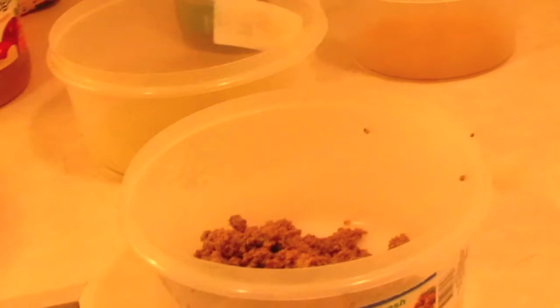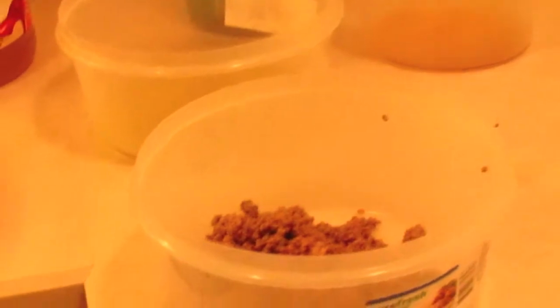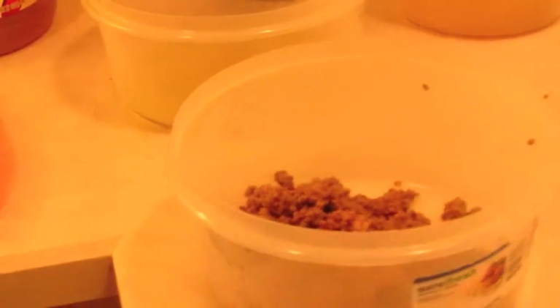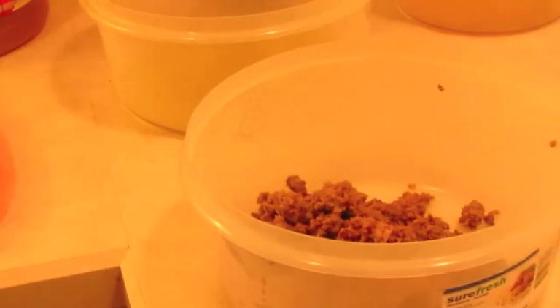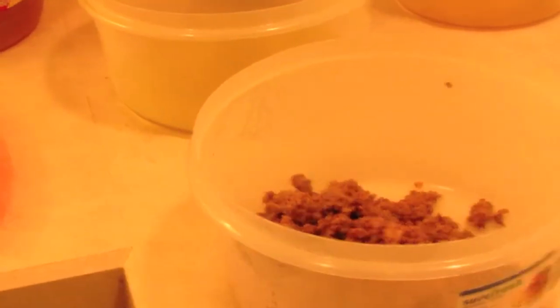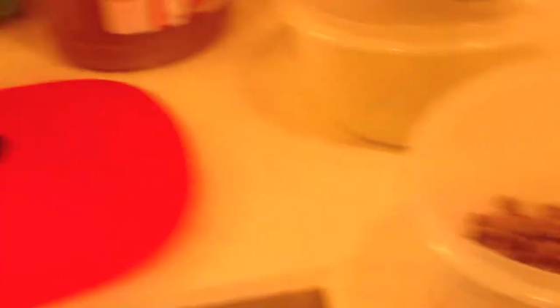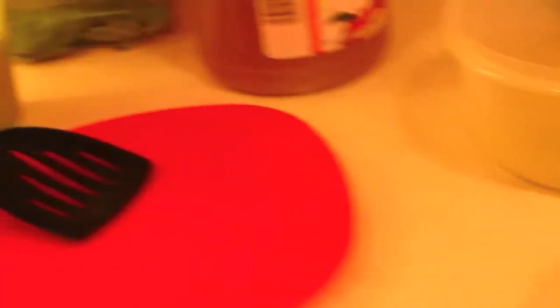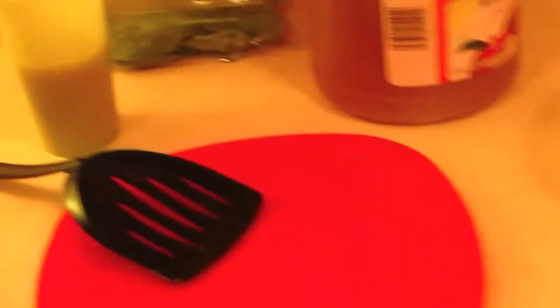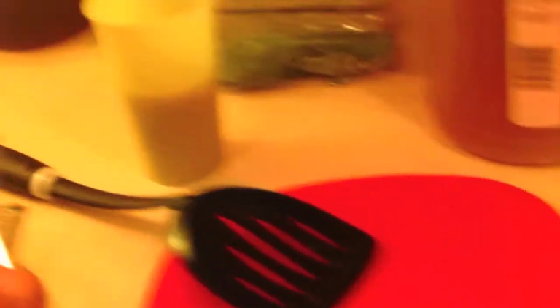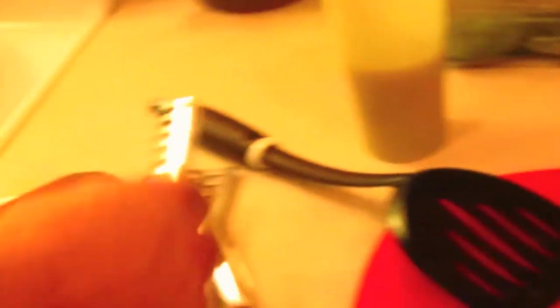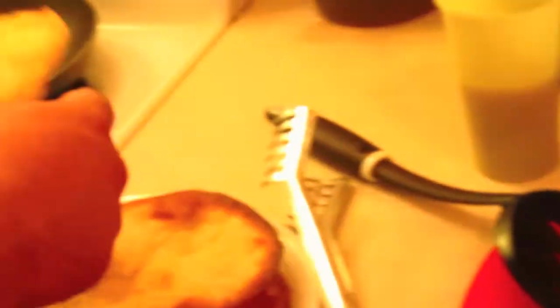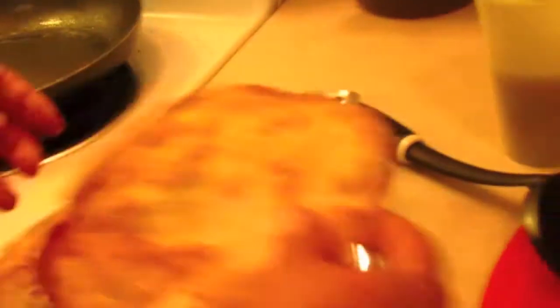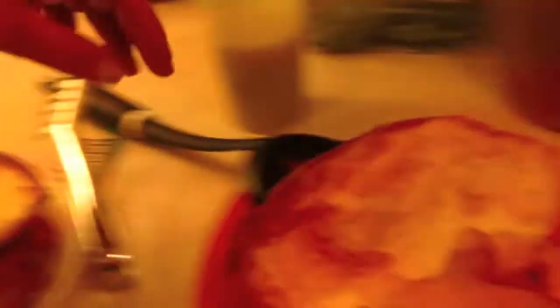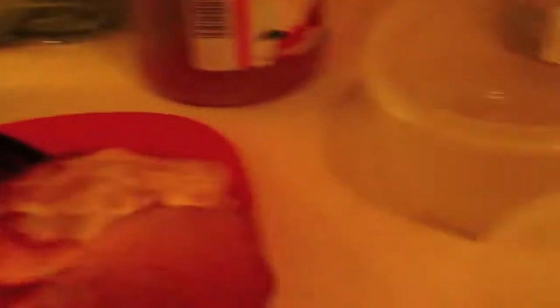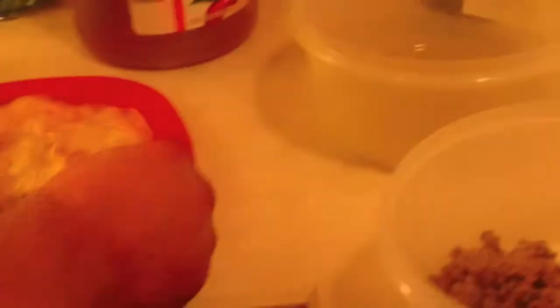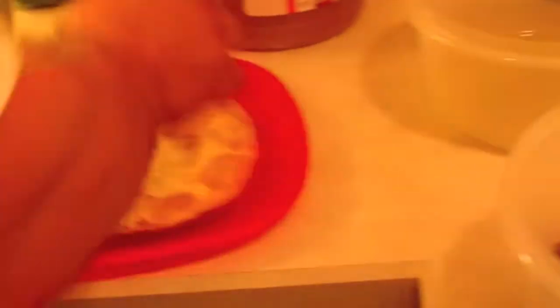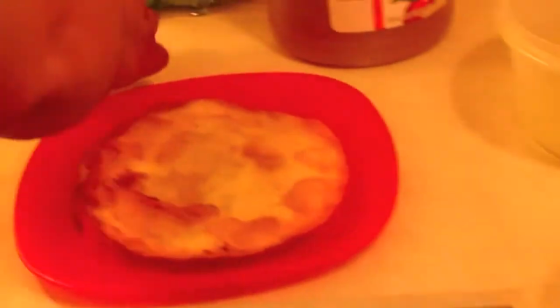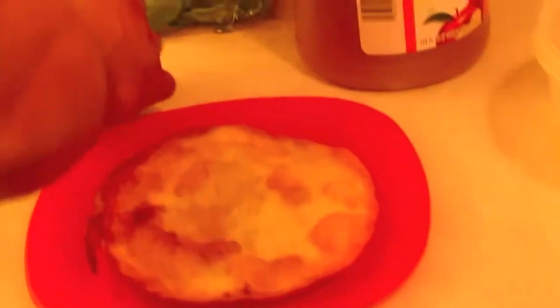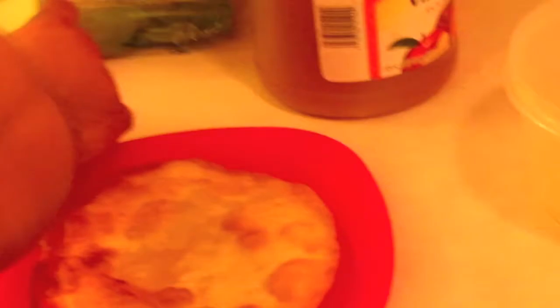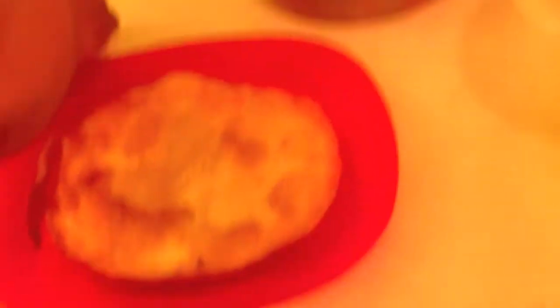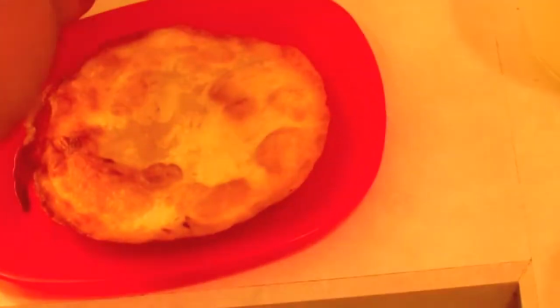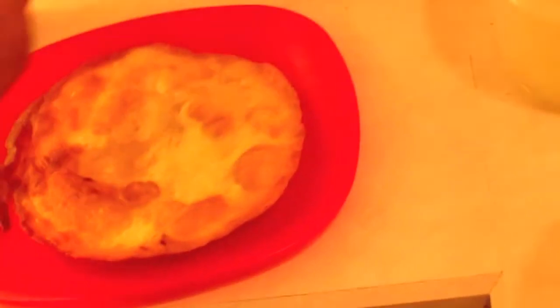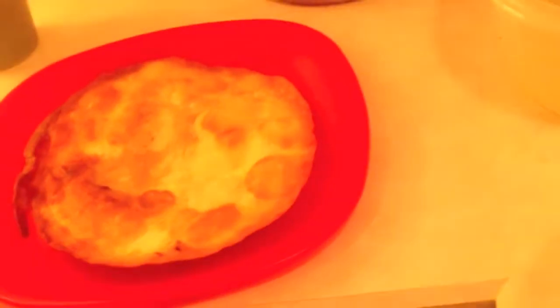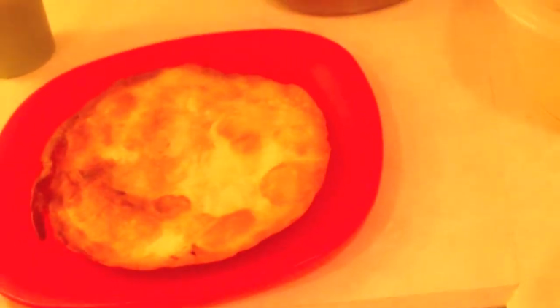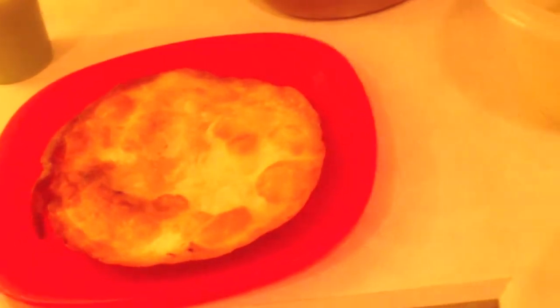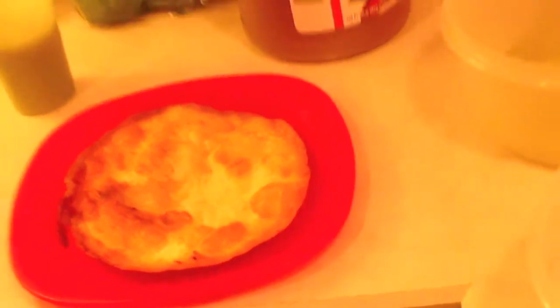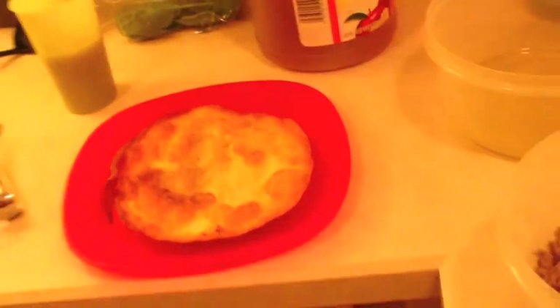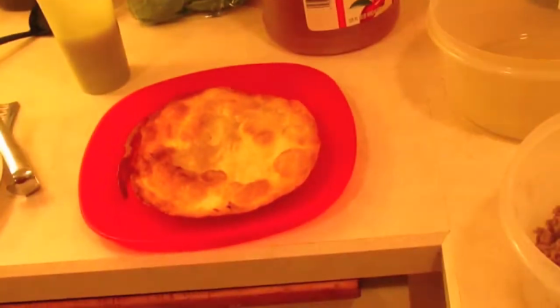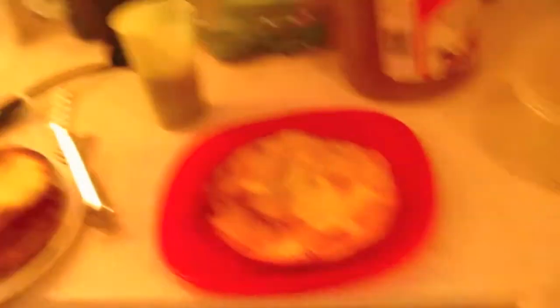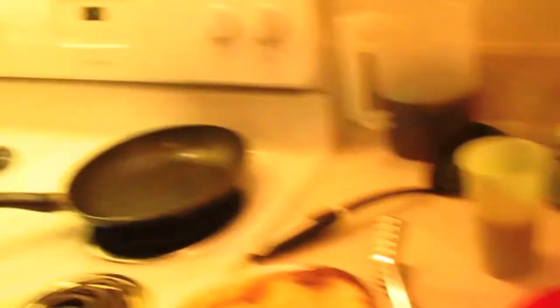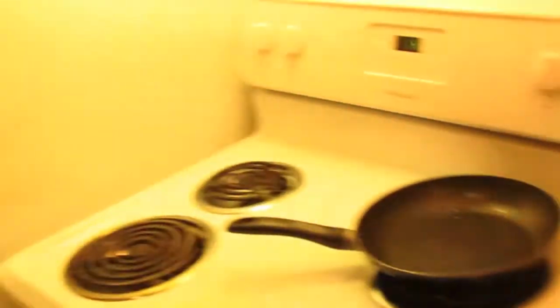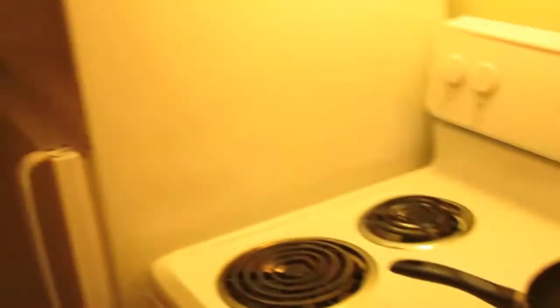Grab our first shell. Get the salad dressing out of the freezer that we put in earlier.